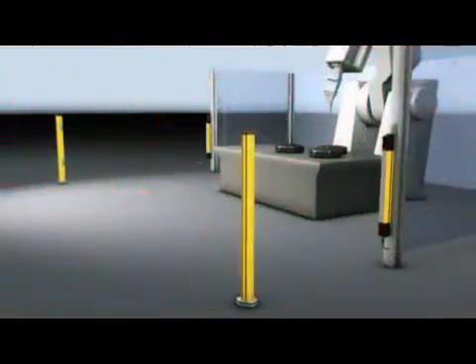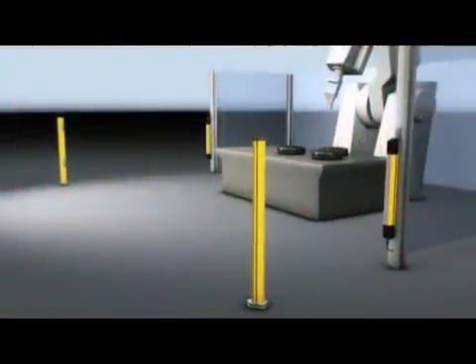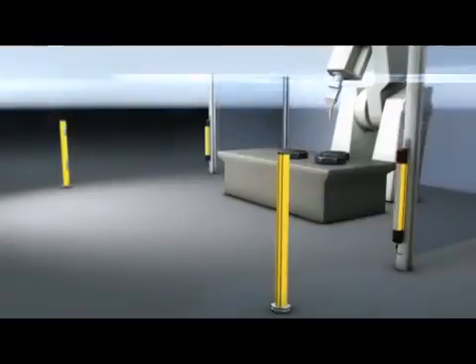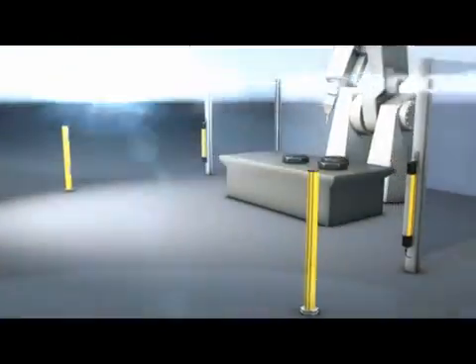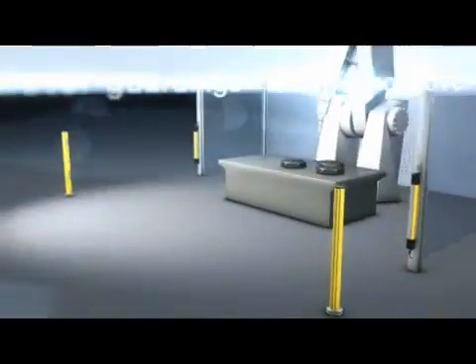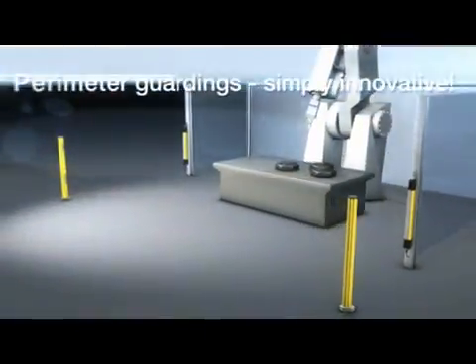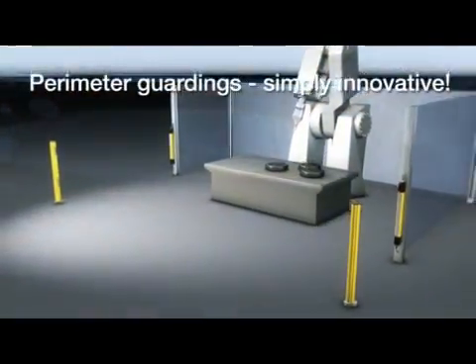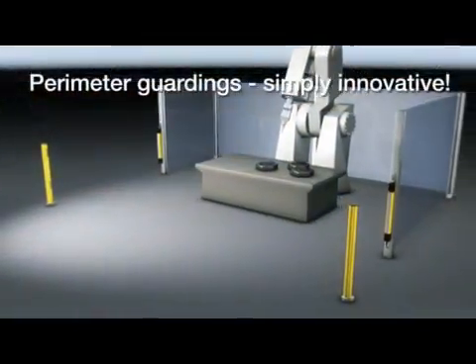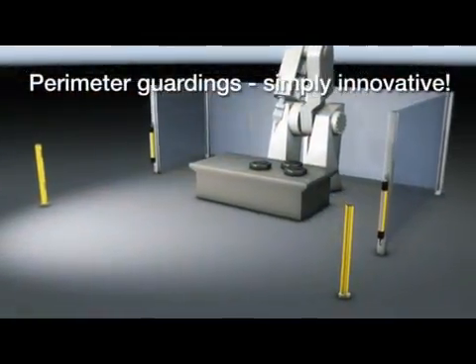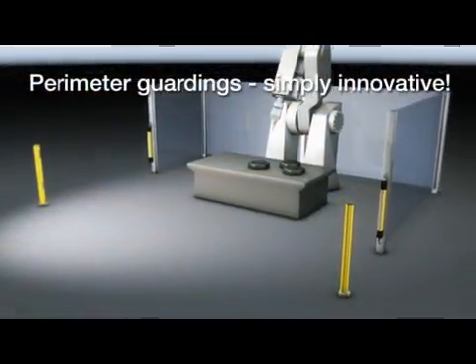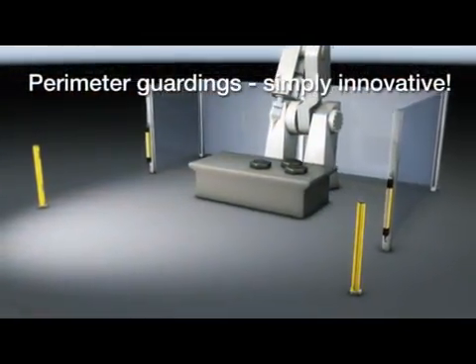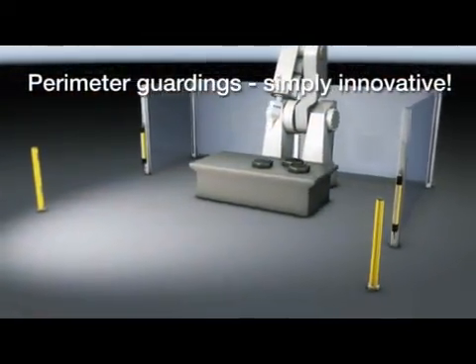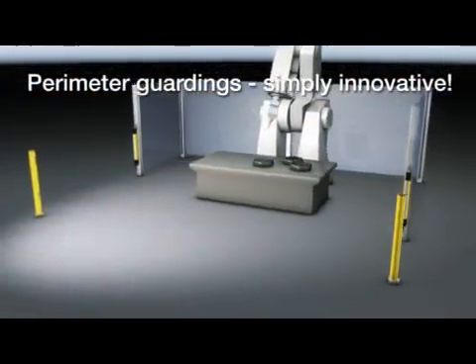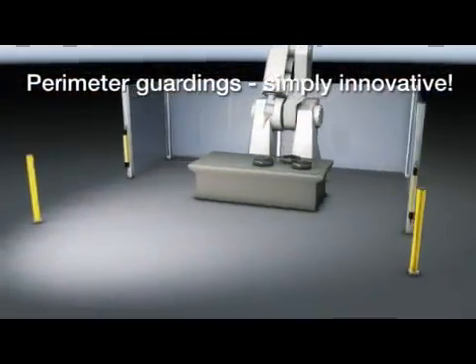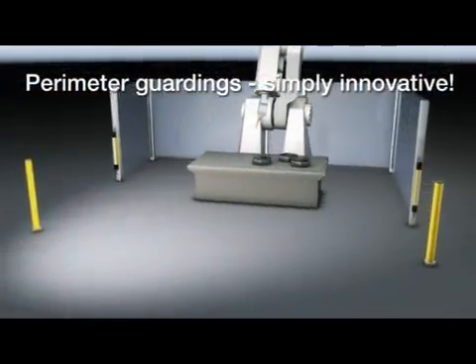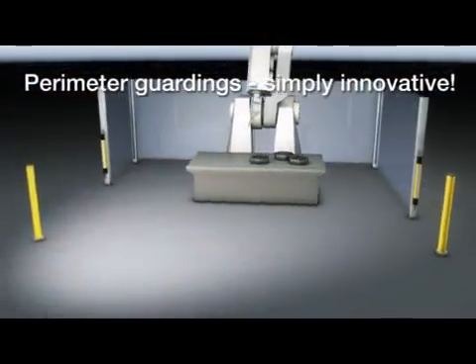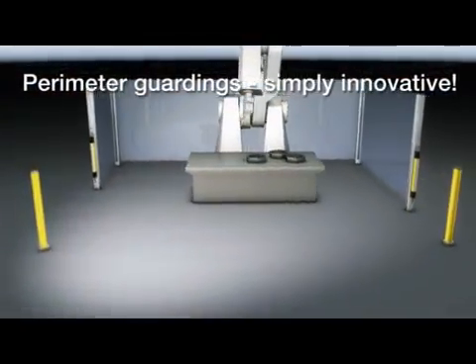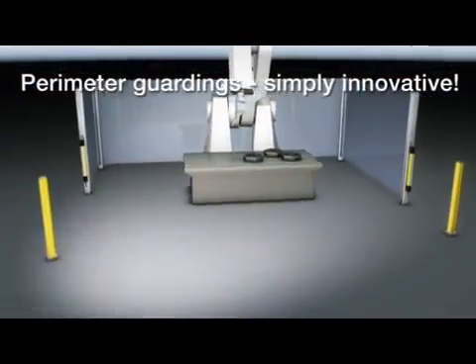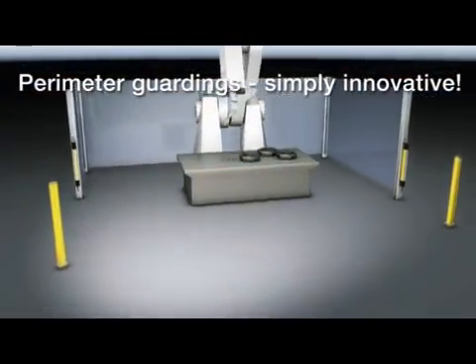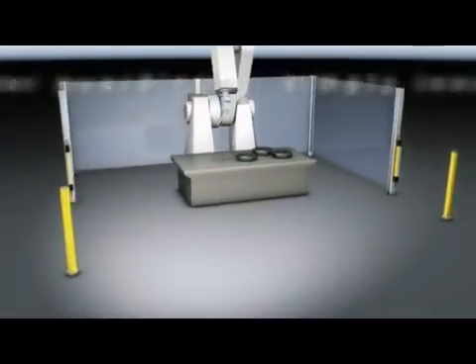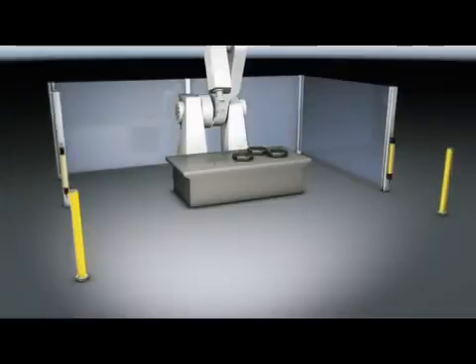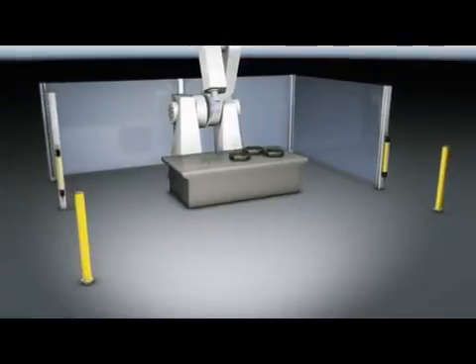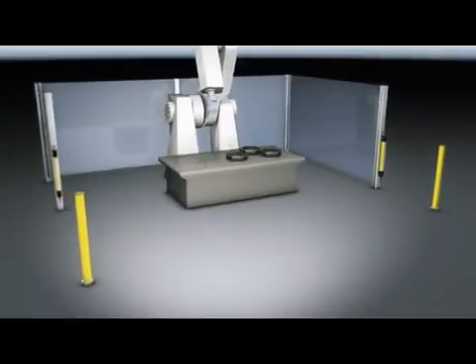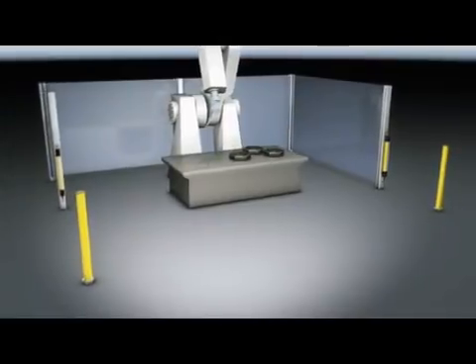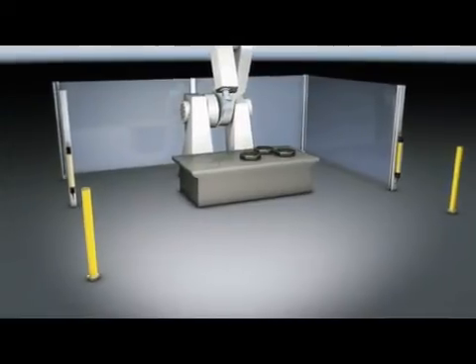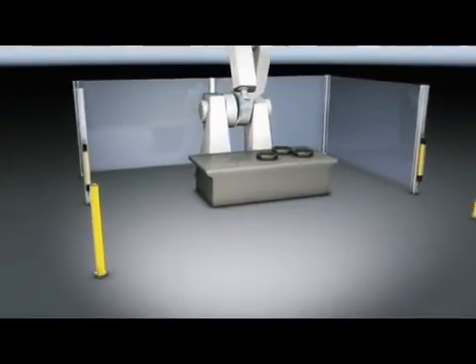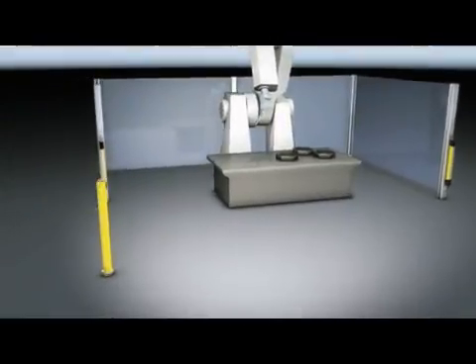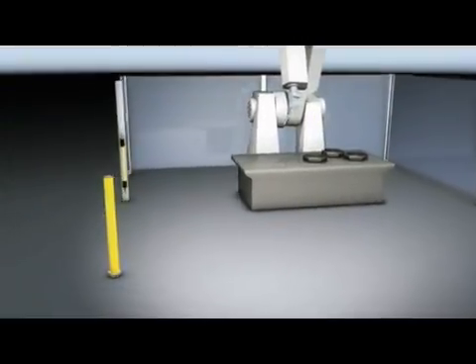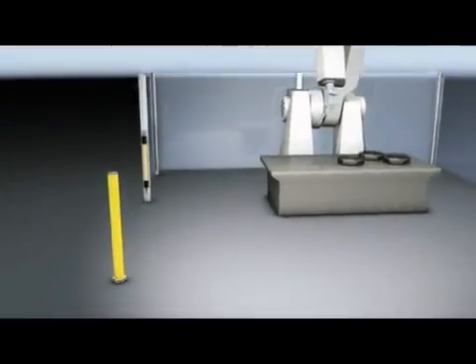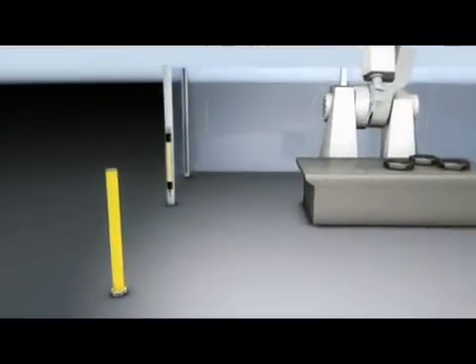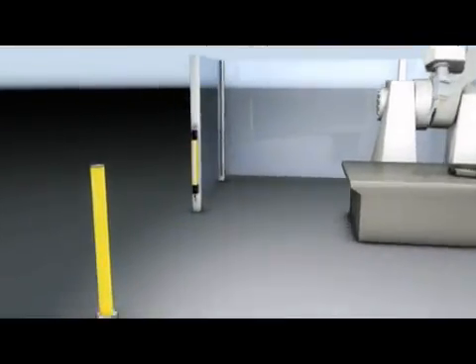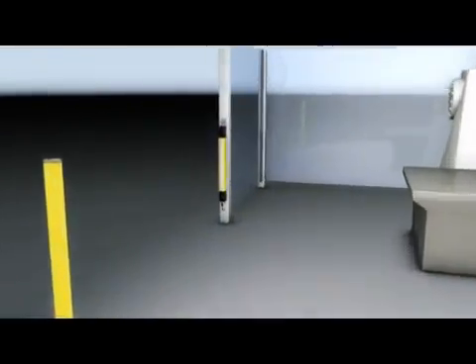Perimeter guarding up to 70 meters — simply innovative. MLD by Leutze electronic offers the right functions for just this purpose.